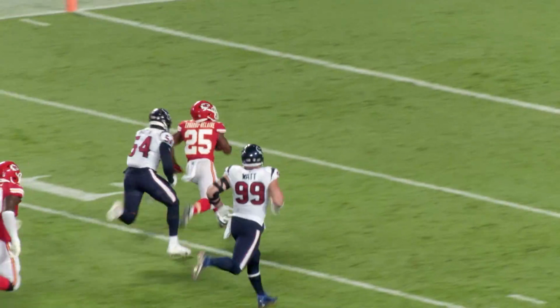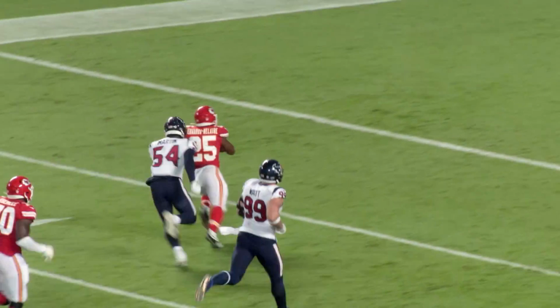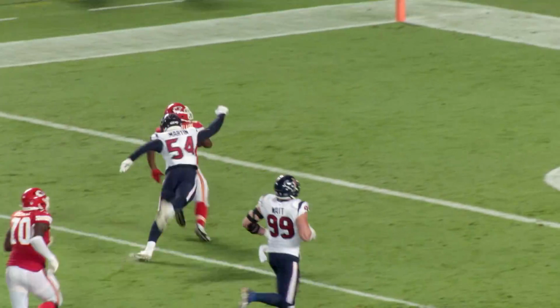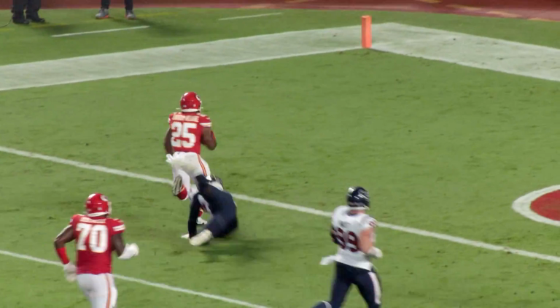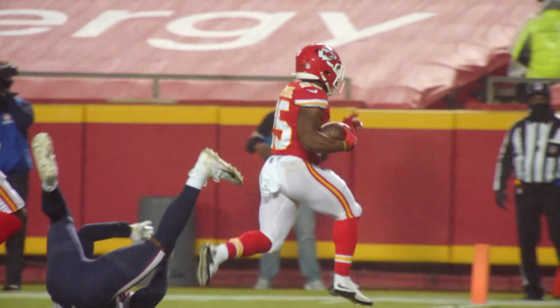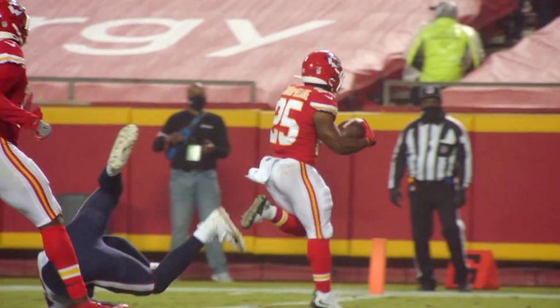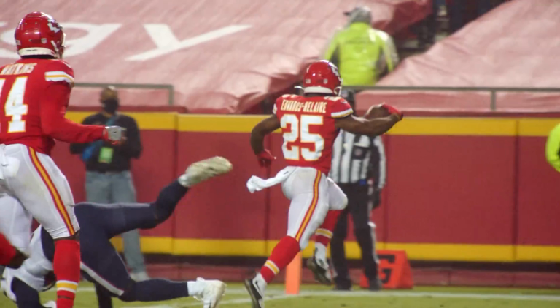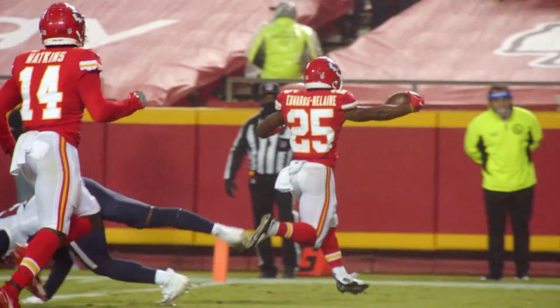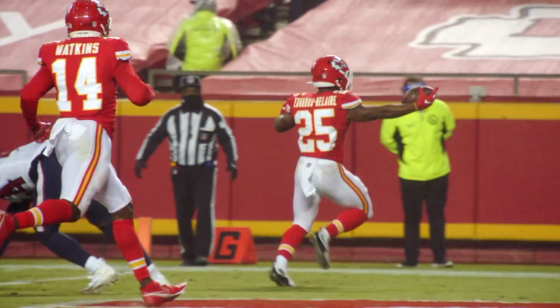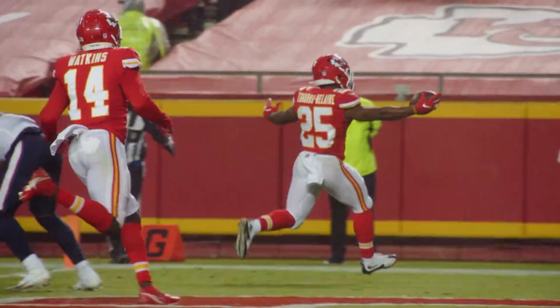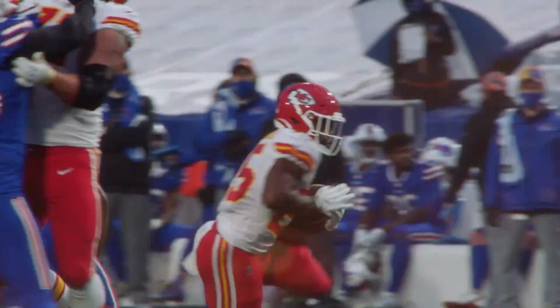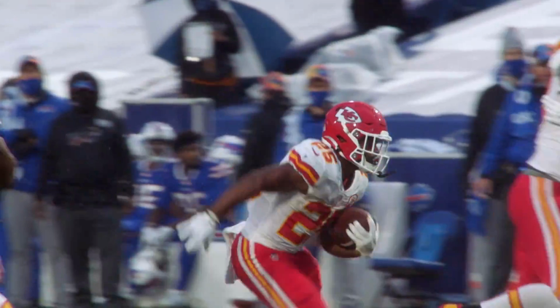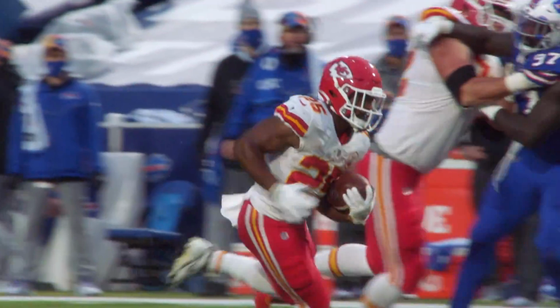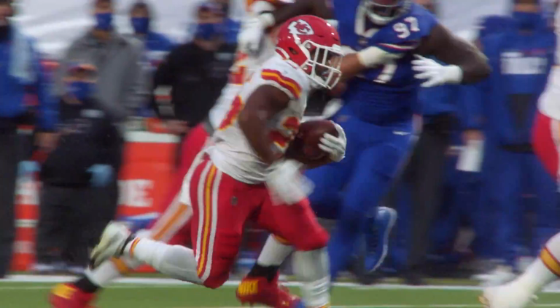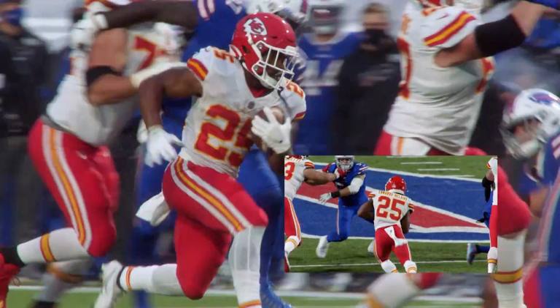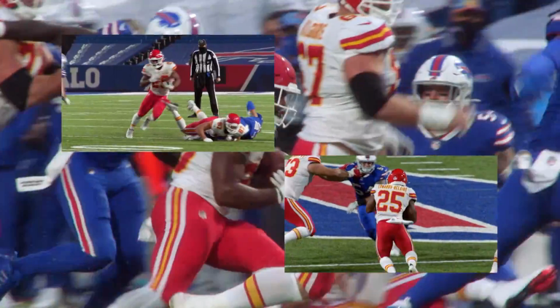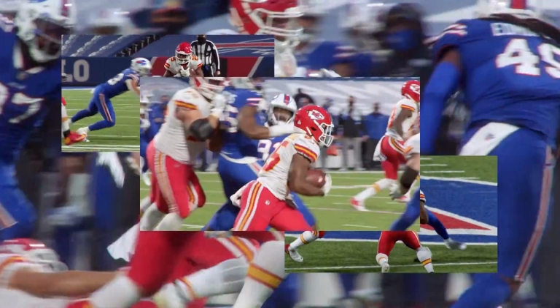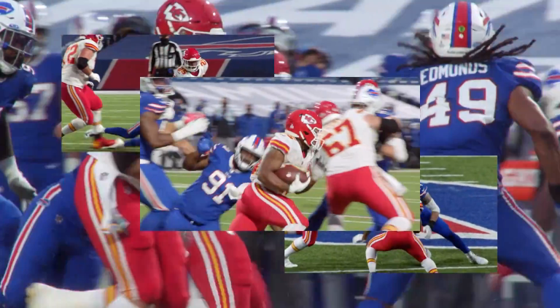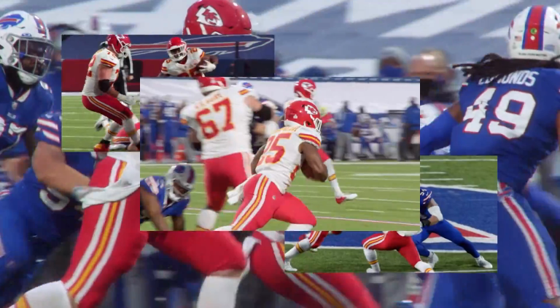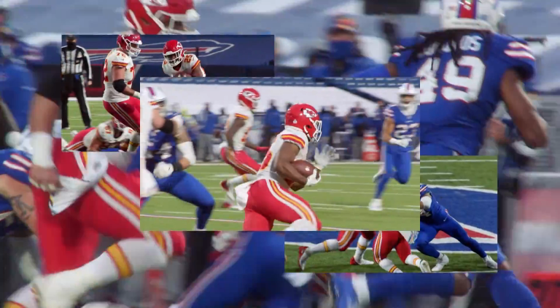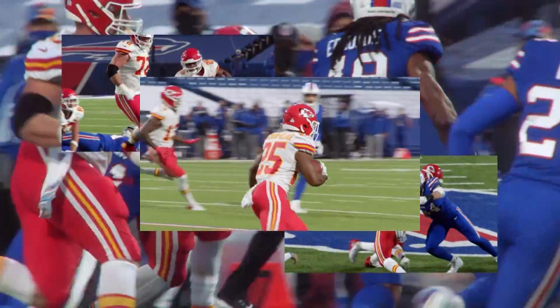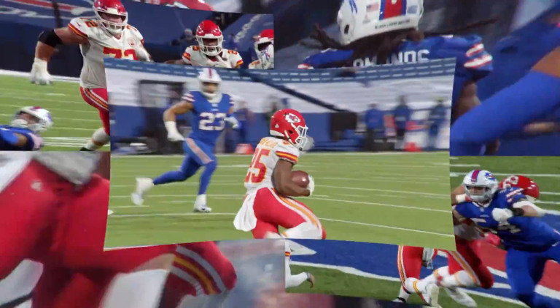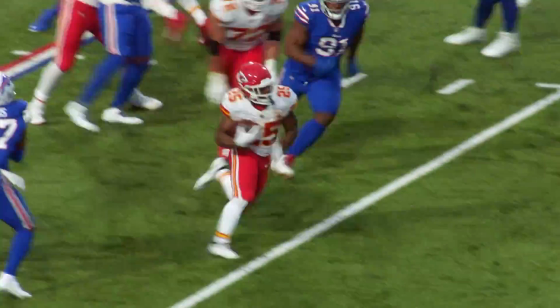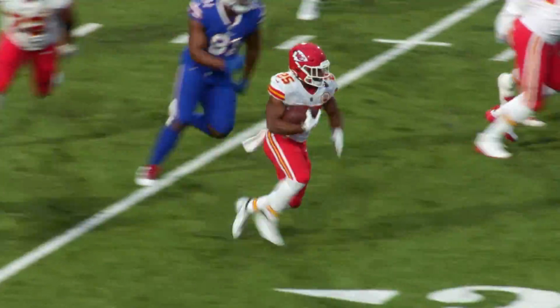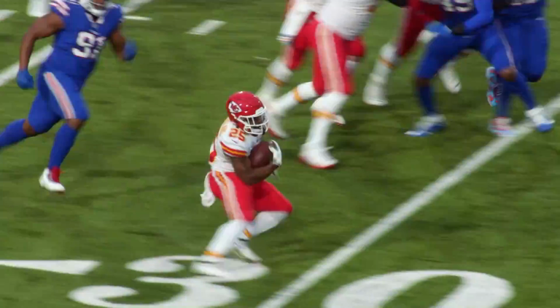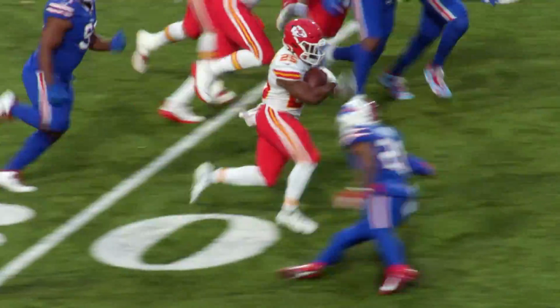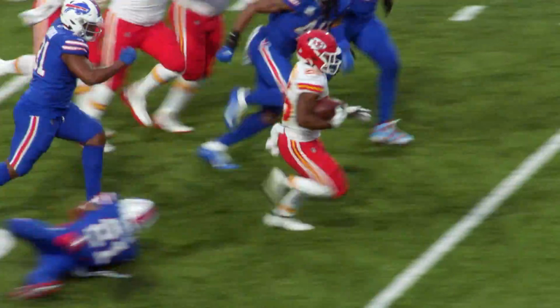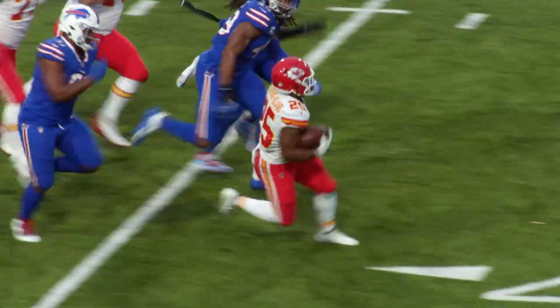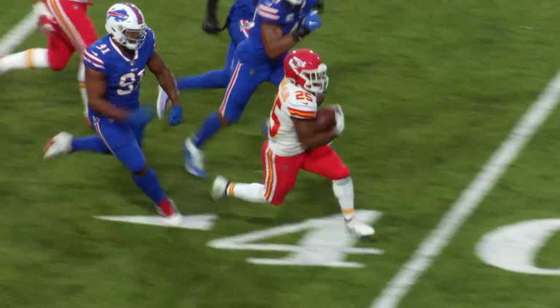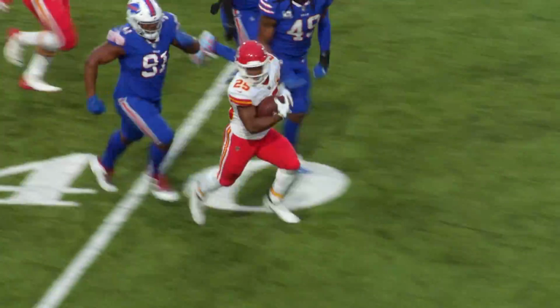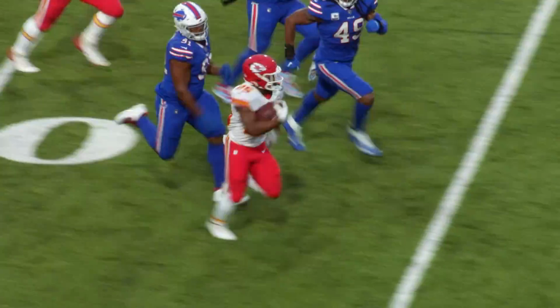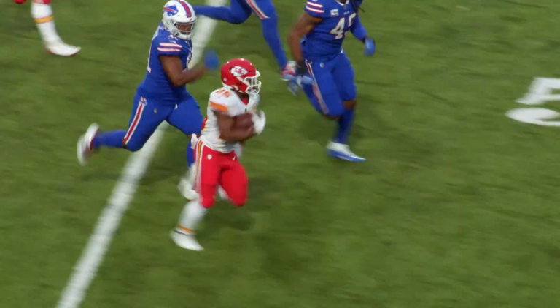The LSU product's top performances came in Week 1 when he rushed for 138 yards against Houston in his NFL debut, and in Week 6, as Clyde racked up a season-high 161 yards on the ground against Buffalo. Edwards-Helaire looks like Marcus Allen on this drive.